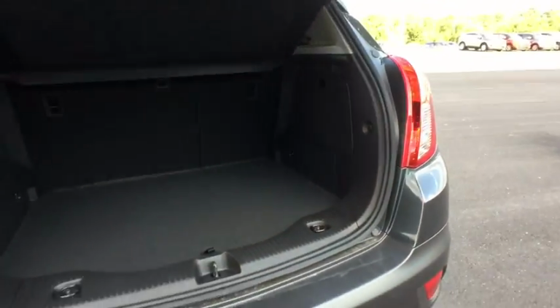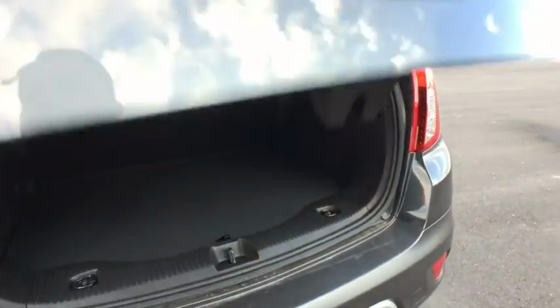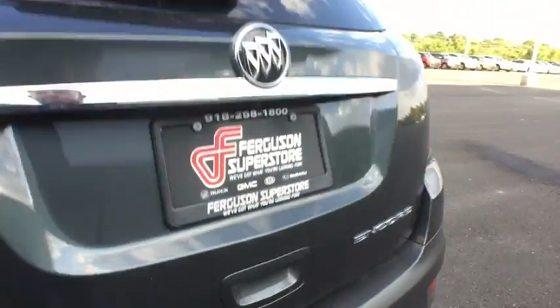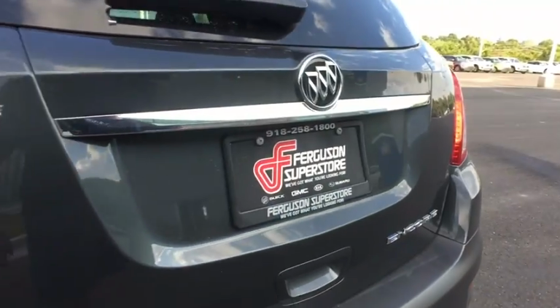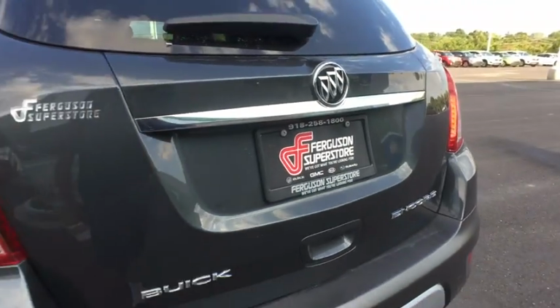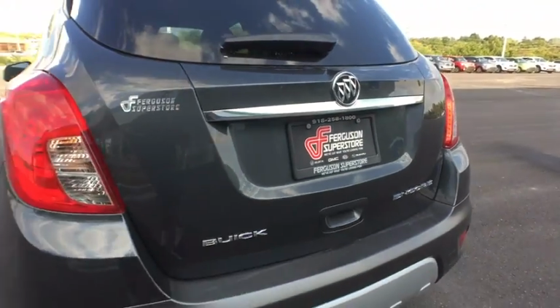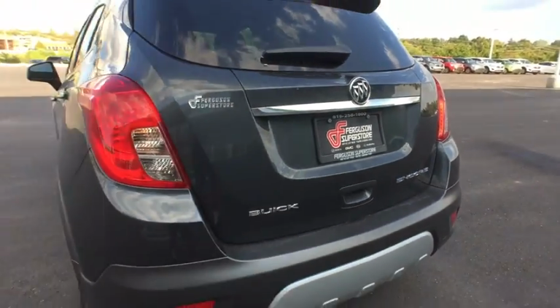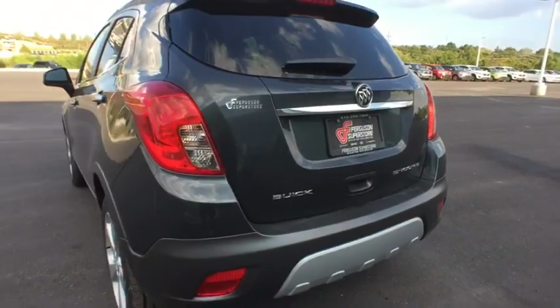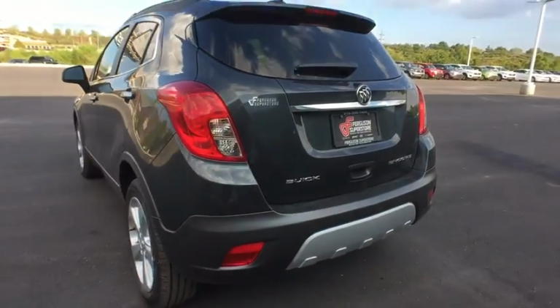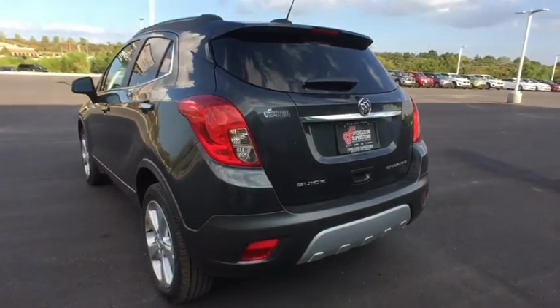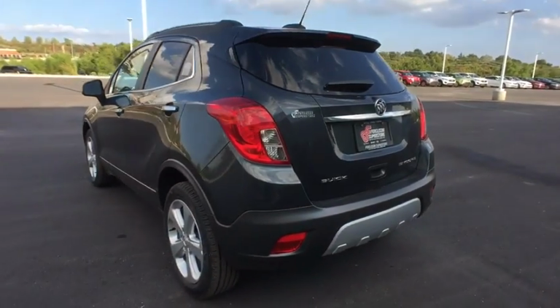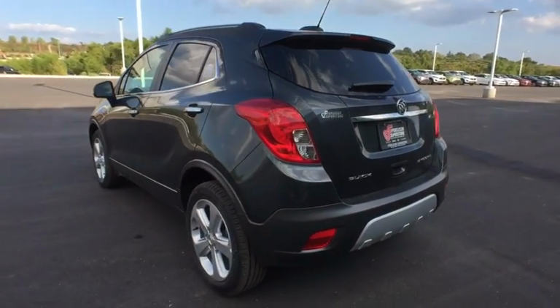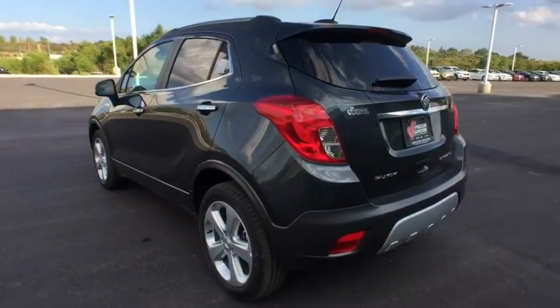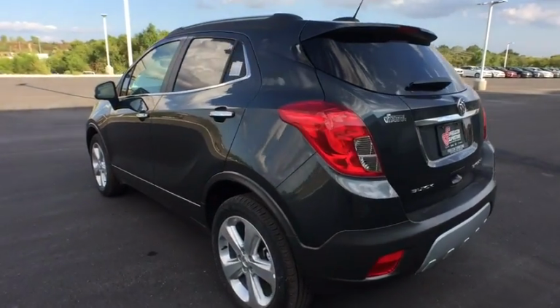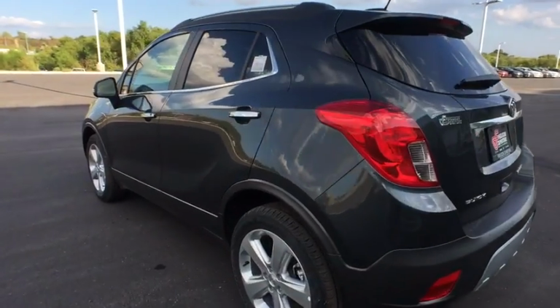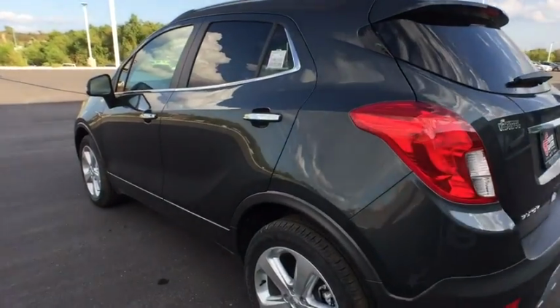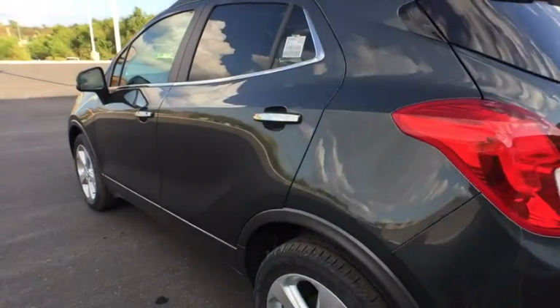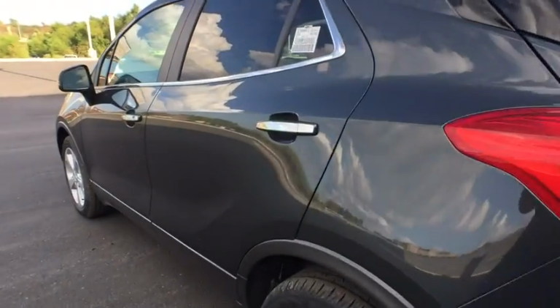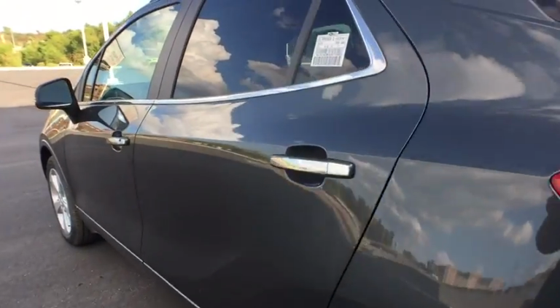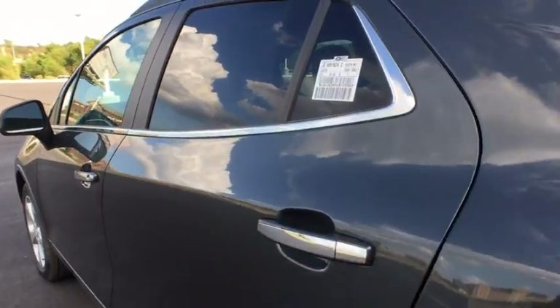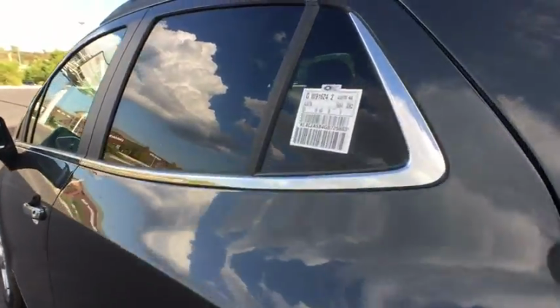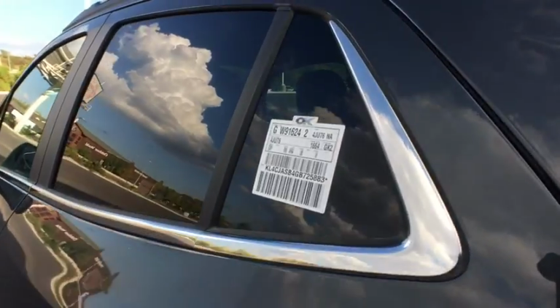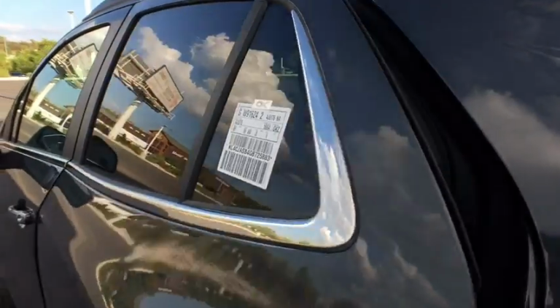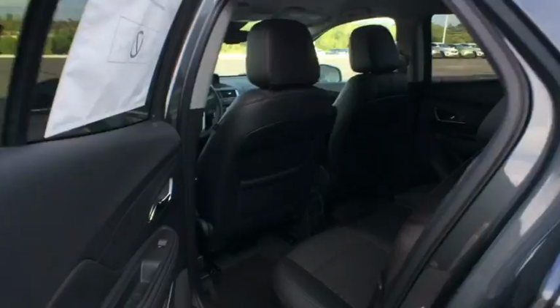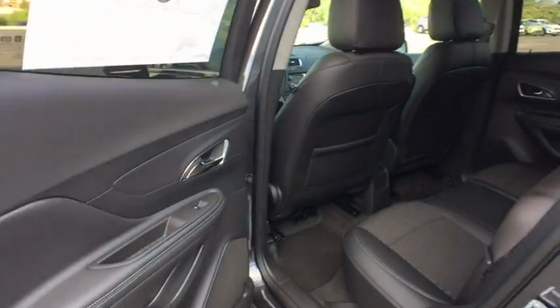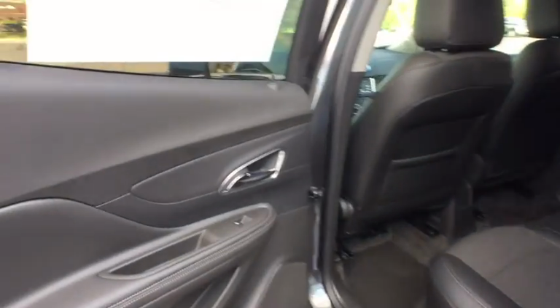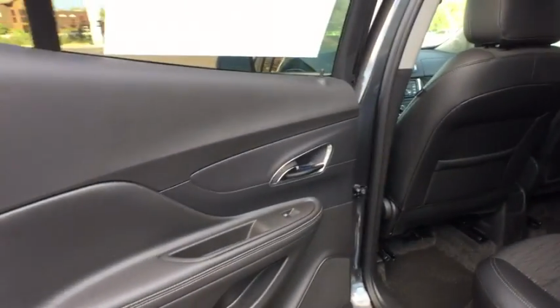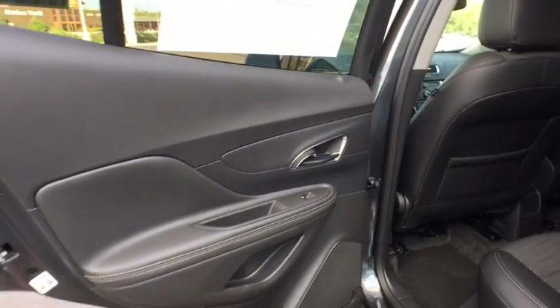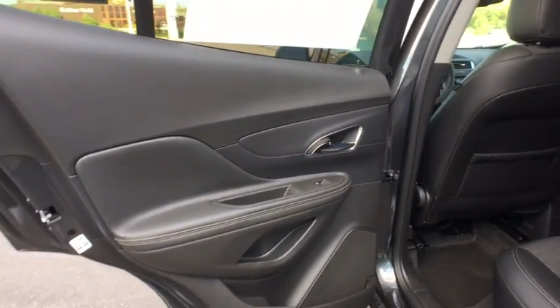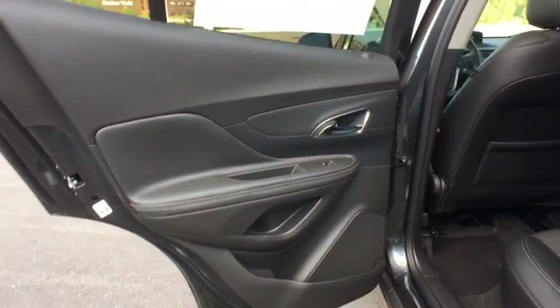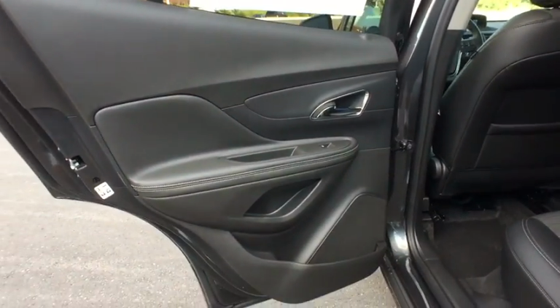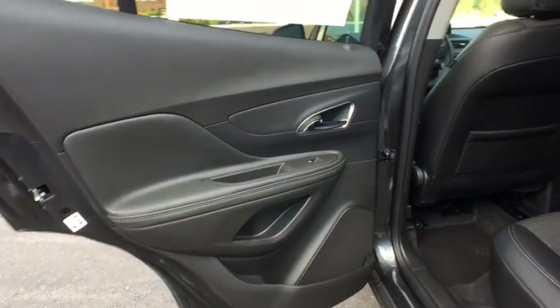Adjustable steering wheel, power steering, cruise control, aluminum wheels, floor mats, four-wheel disc brakes, front-wheel drive, AM-FM stereo radio, rear defrost, power door locks, bucket seats.